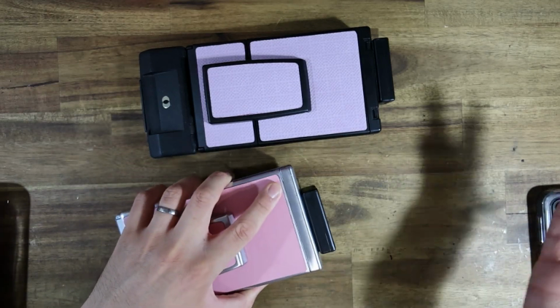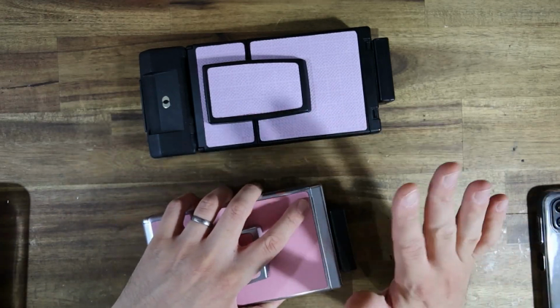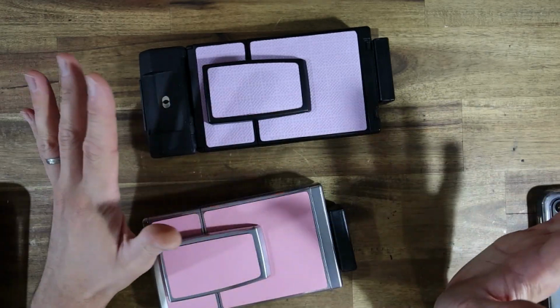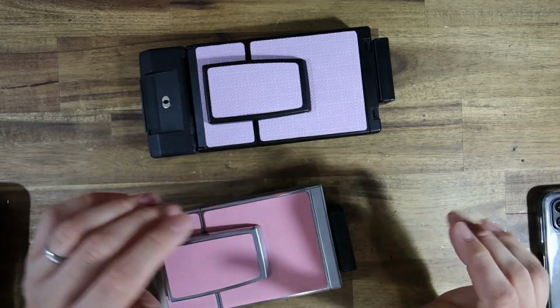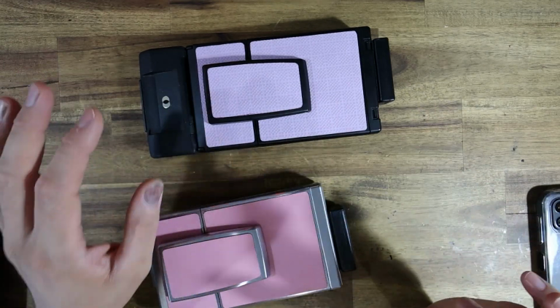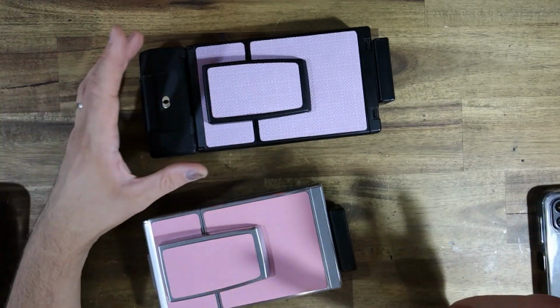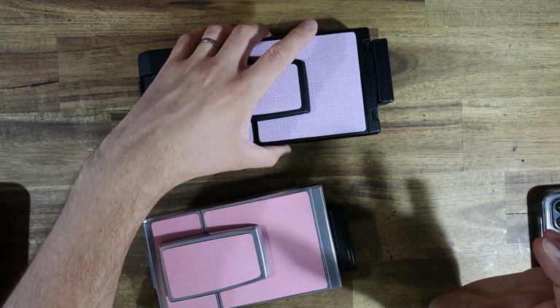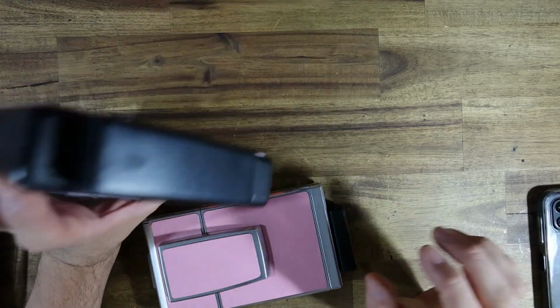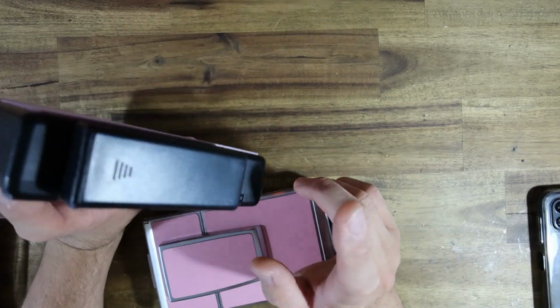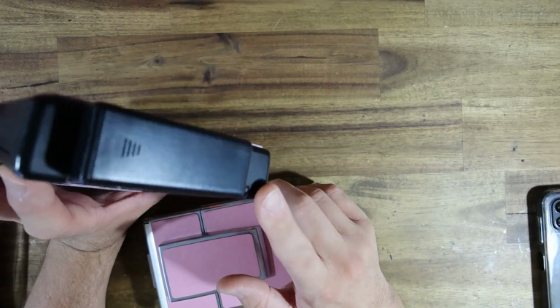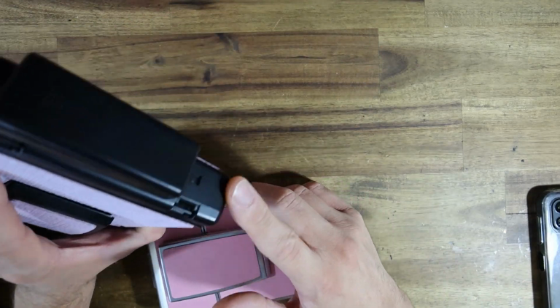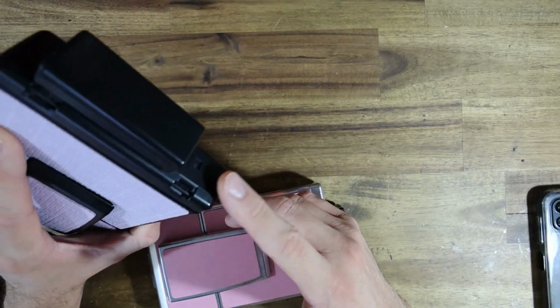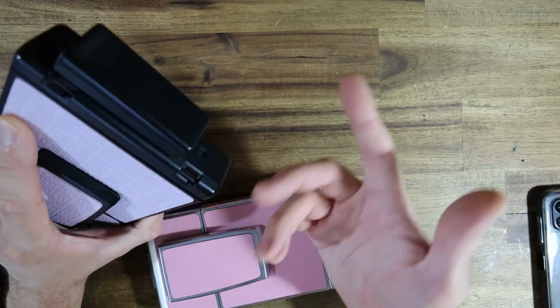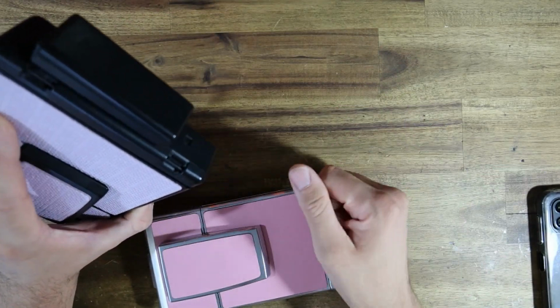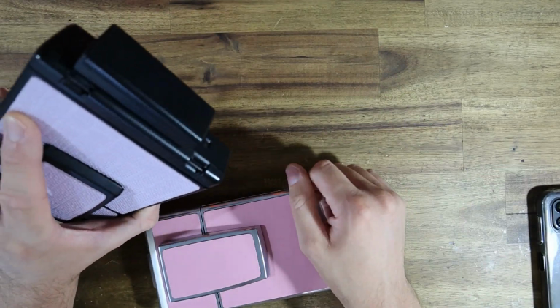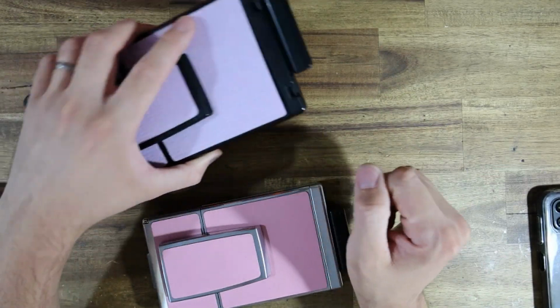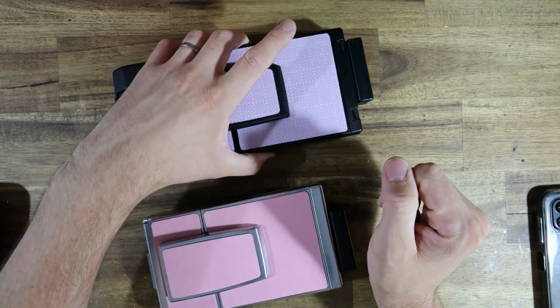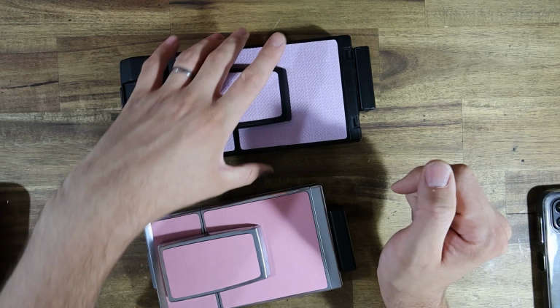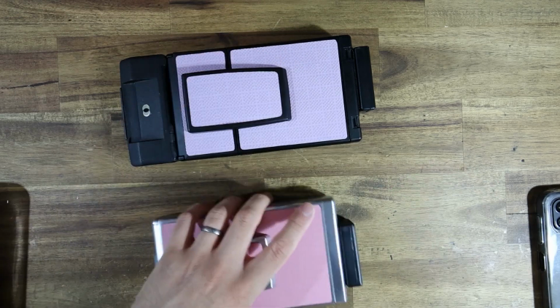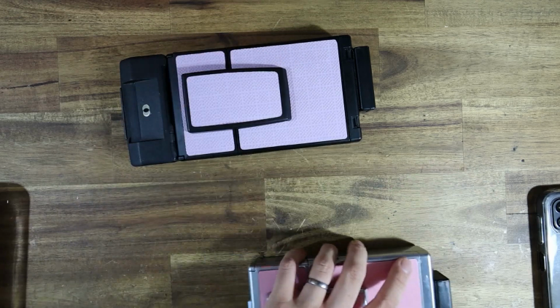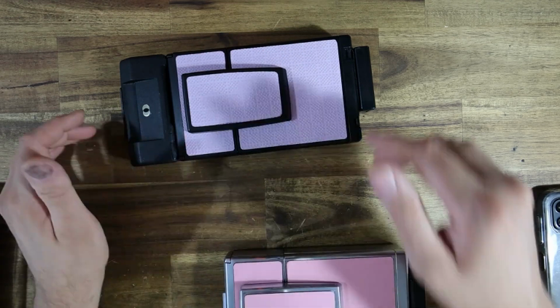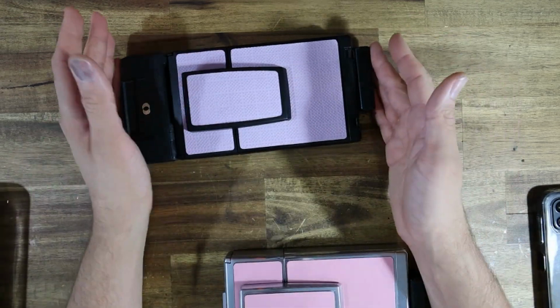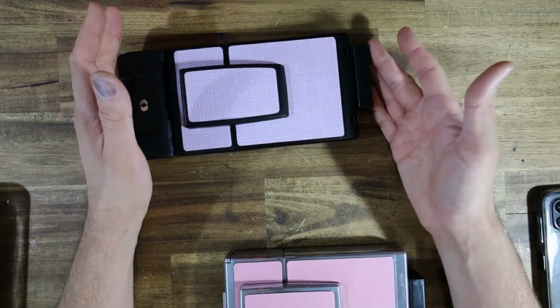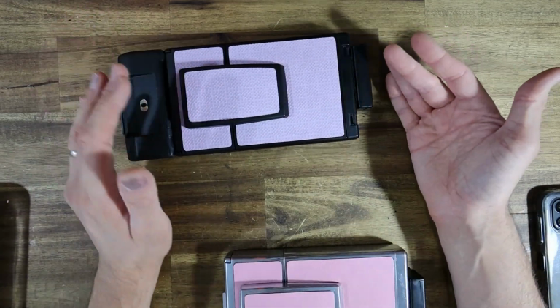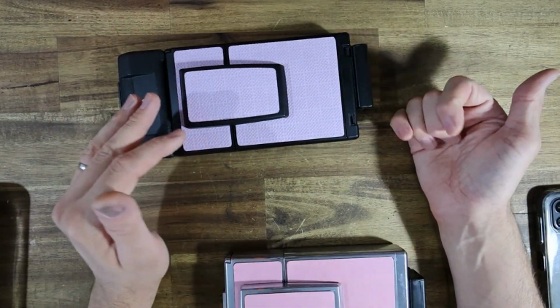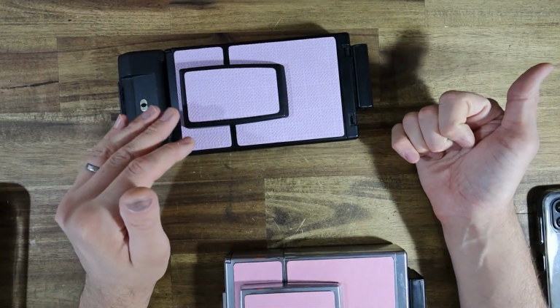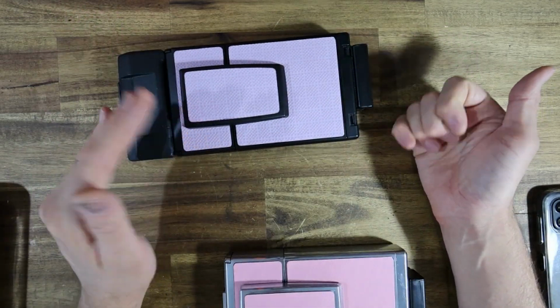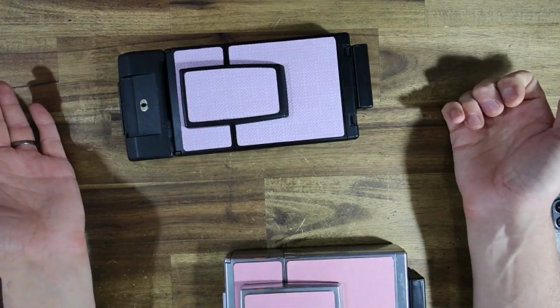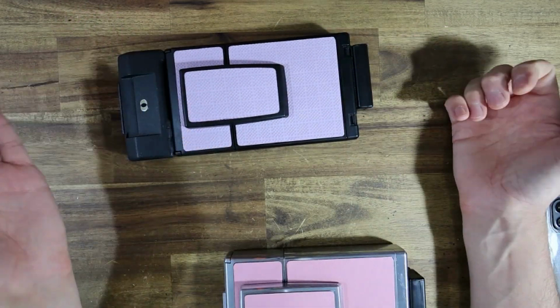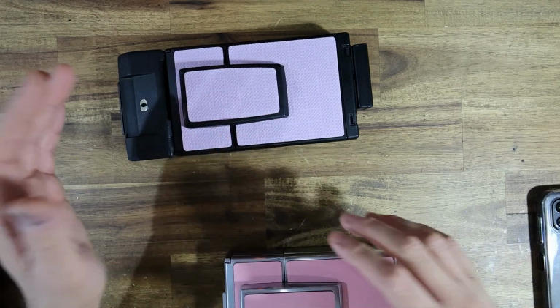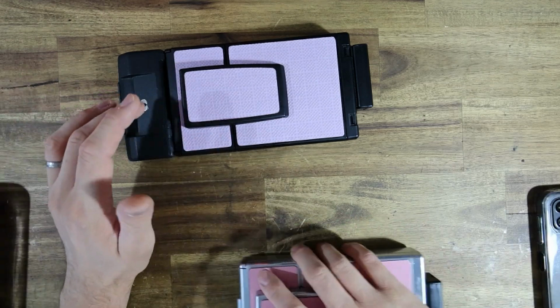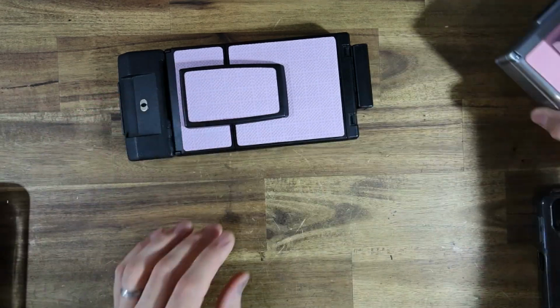You guys really liked that, but a few of you left comments asking whether or not it could be done leaving the film counter intact — because, rightly so, a few of you said you'd really miss having the film counter and having at least a rough idea of how many shots you have left. So I went back to the drawing board and figured out yeah, it's actually entirely possible.